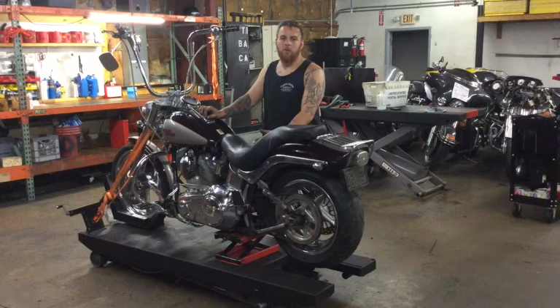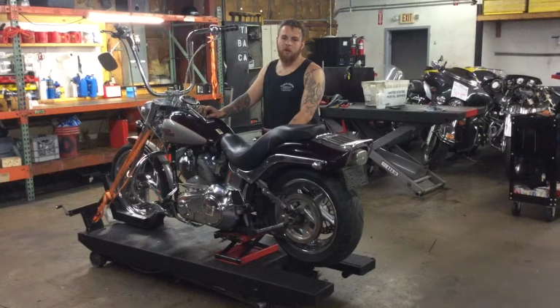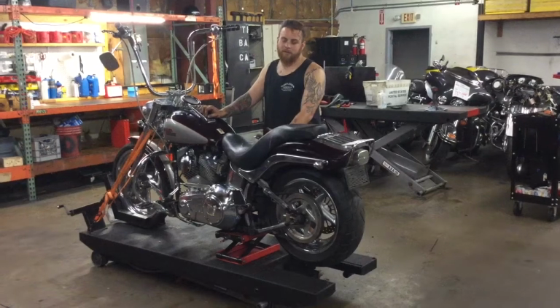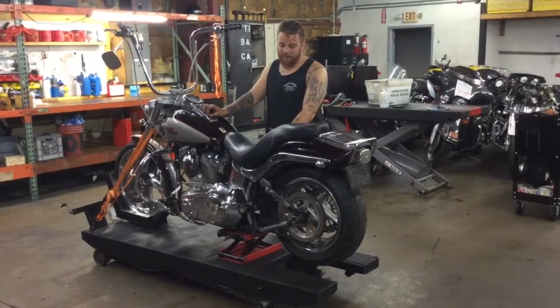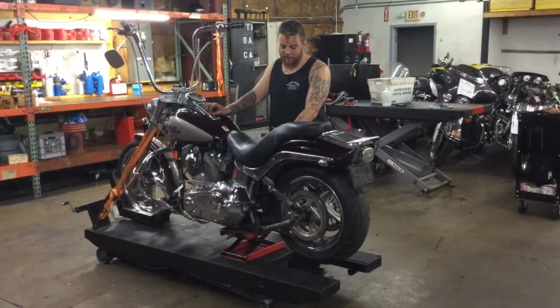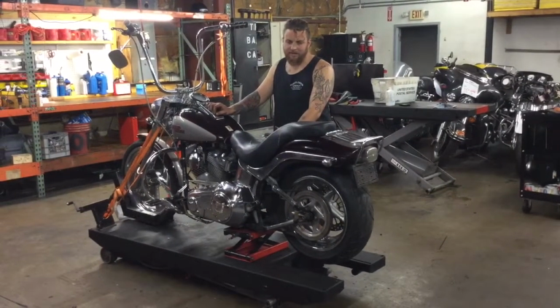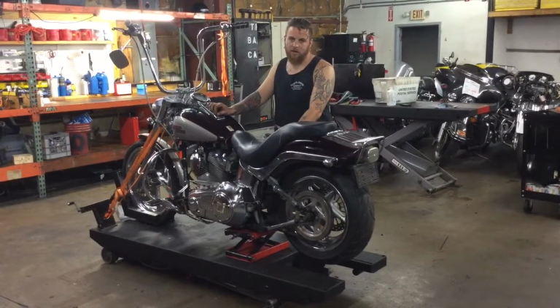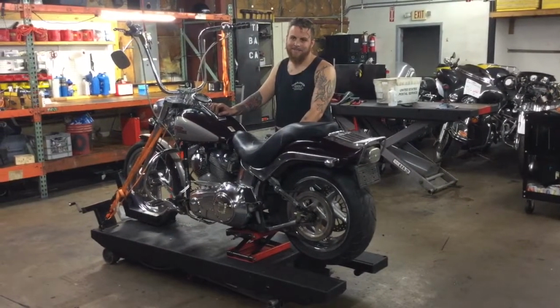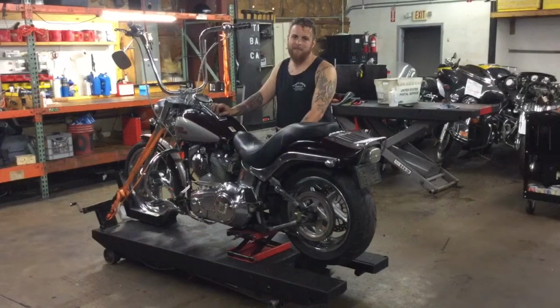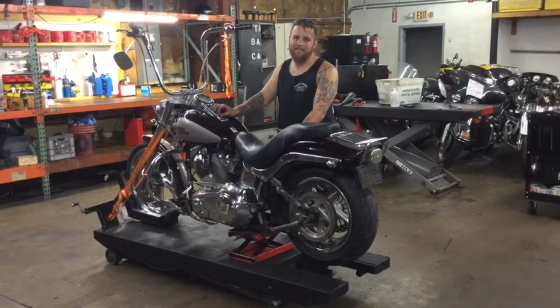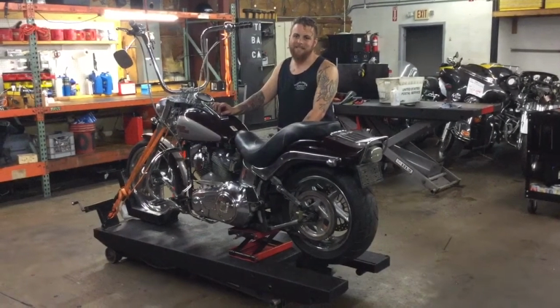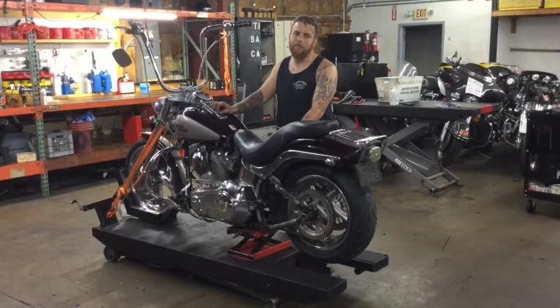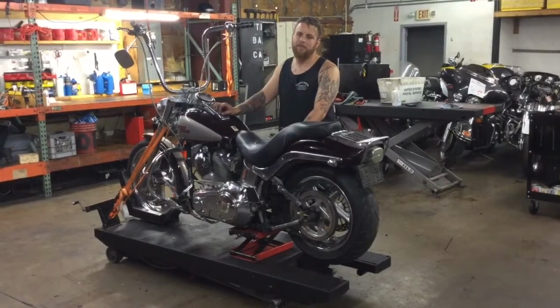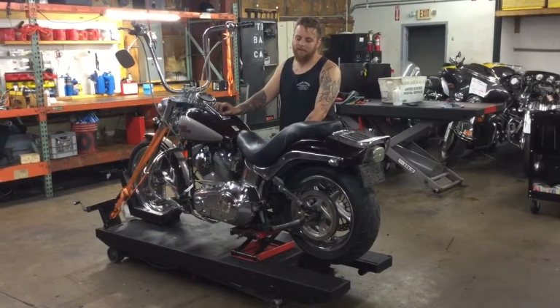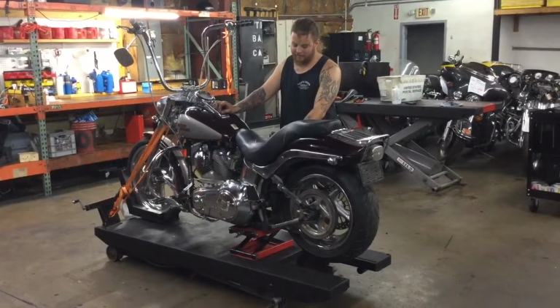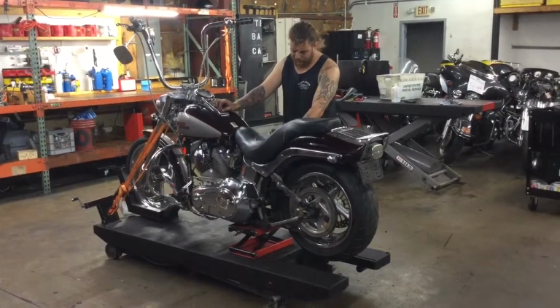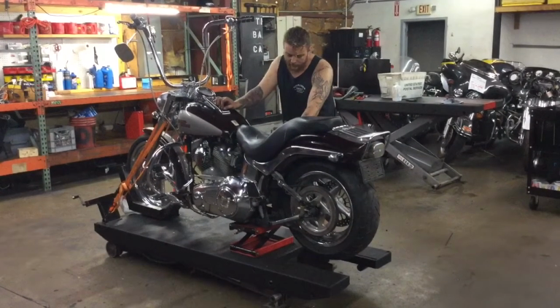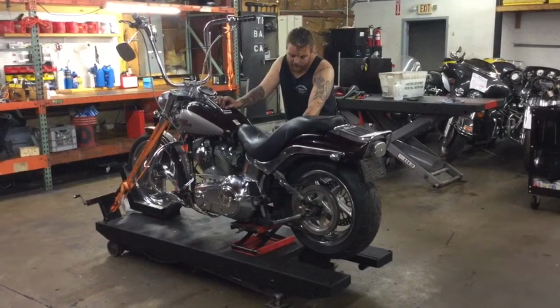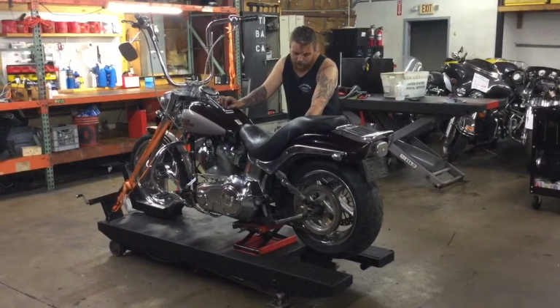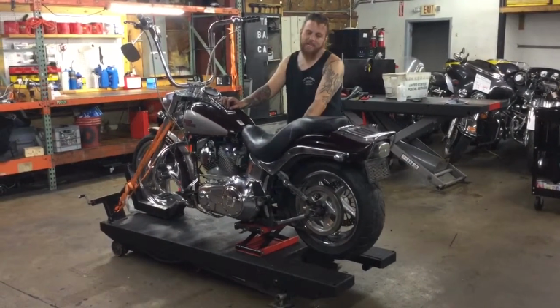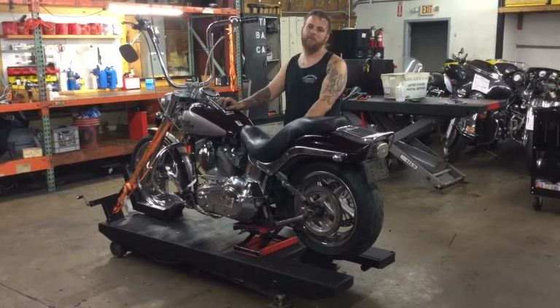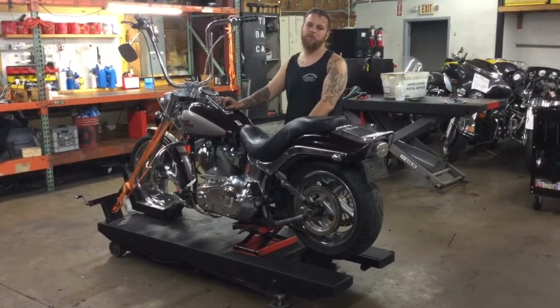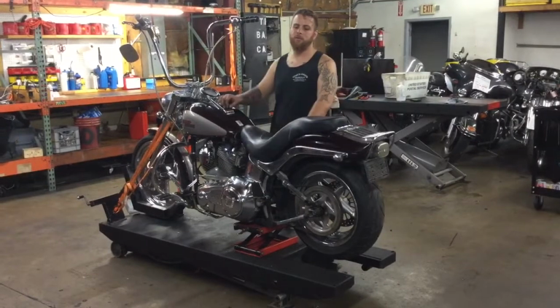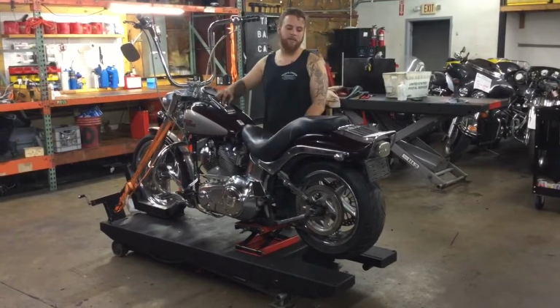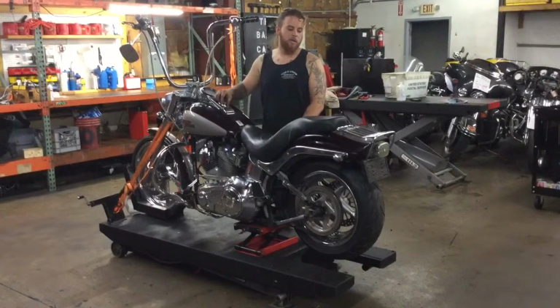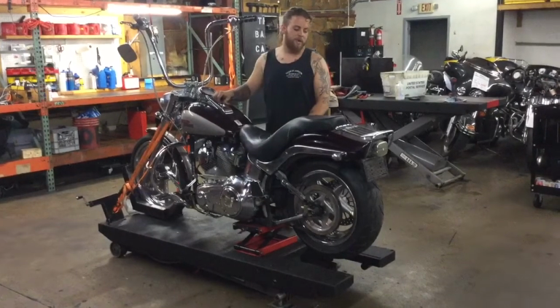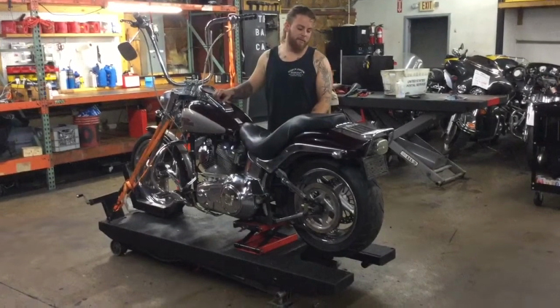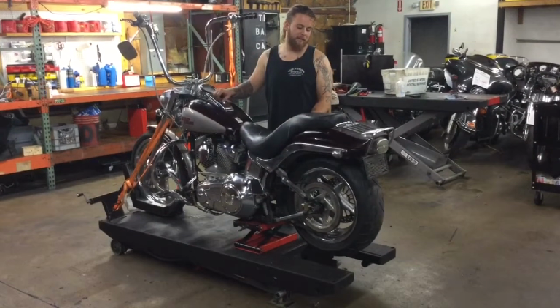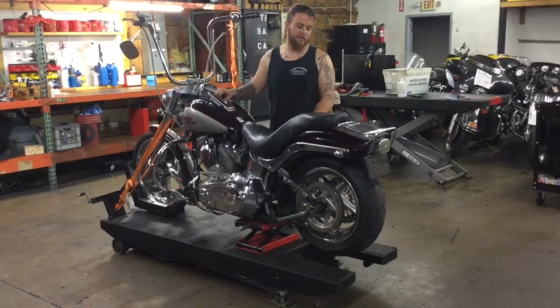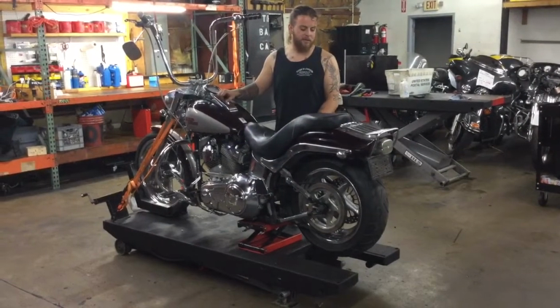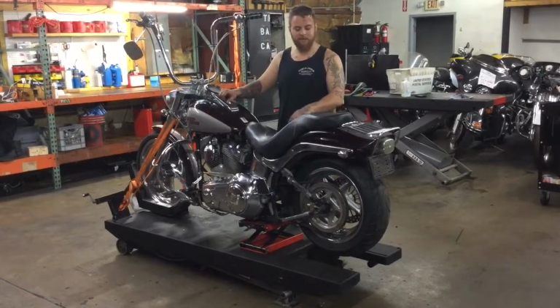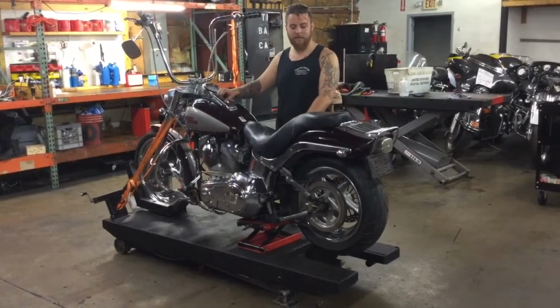Welcome to Fallen Cyclists. Today we have a 2007 Harley Davidson FXST Softail Standard. It has a 6-speed transmission with 58,142 miles on it. We're going to fire it up and shift through the gears to show you that the driveline is intact.